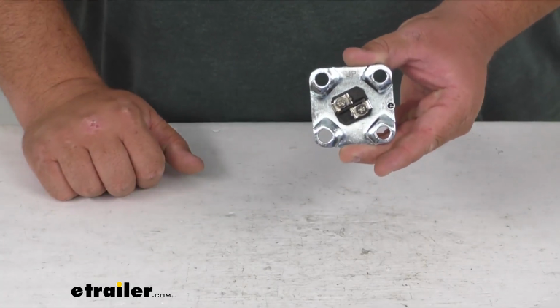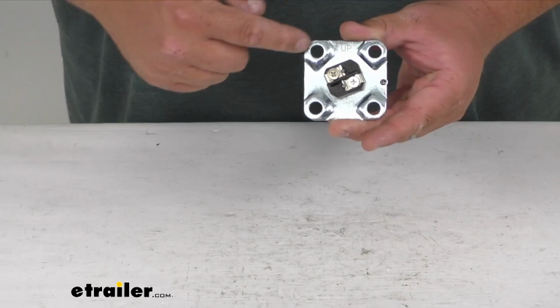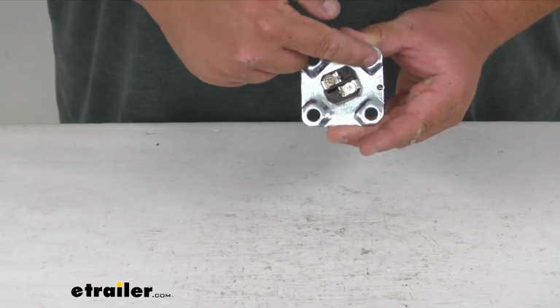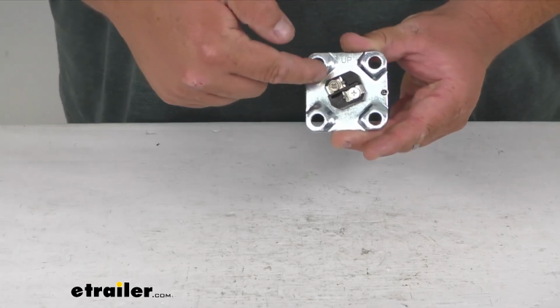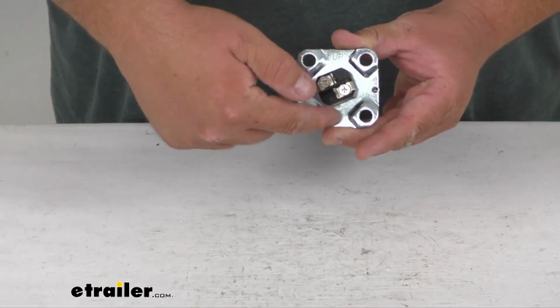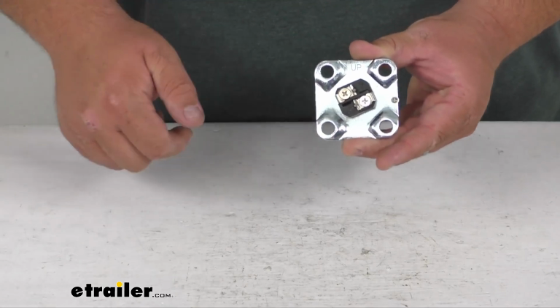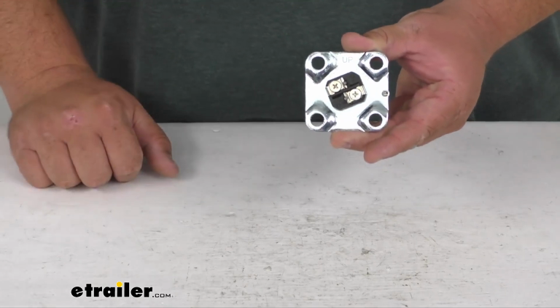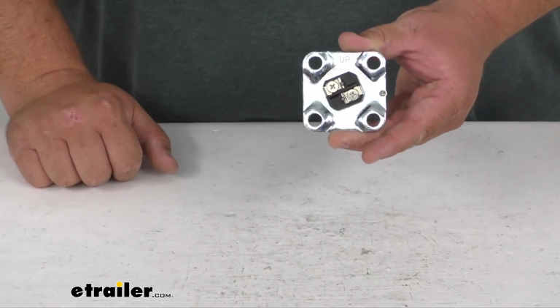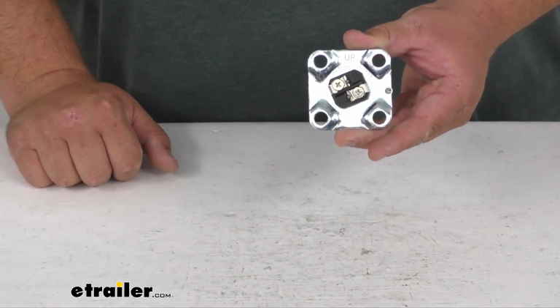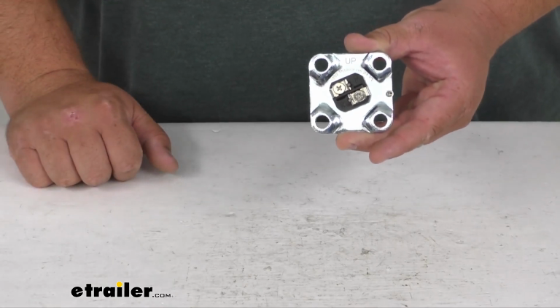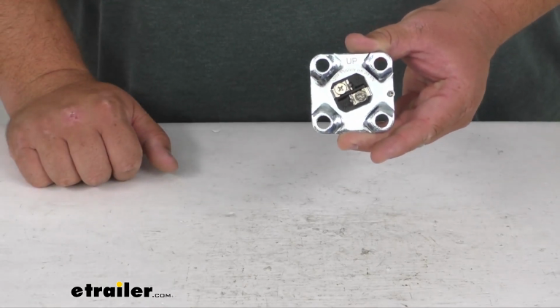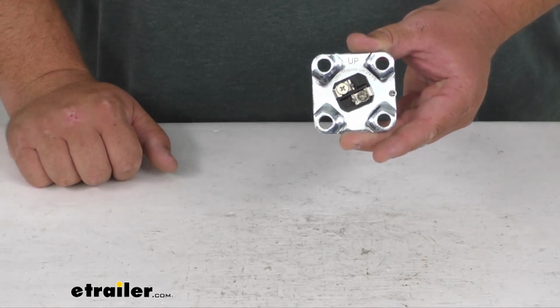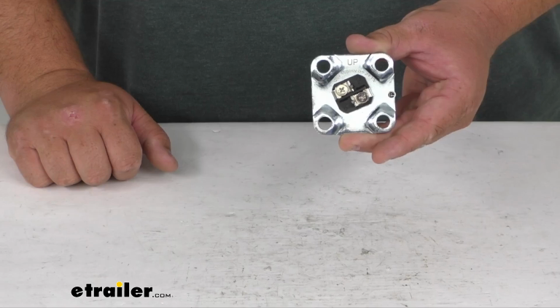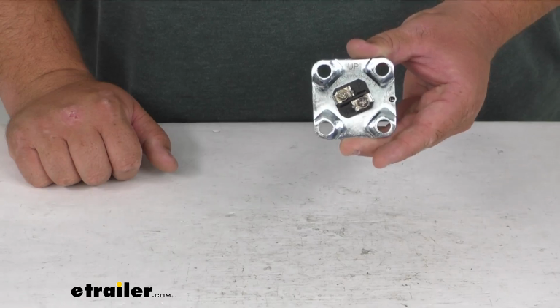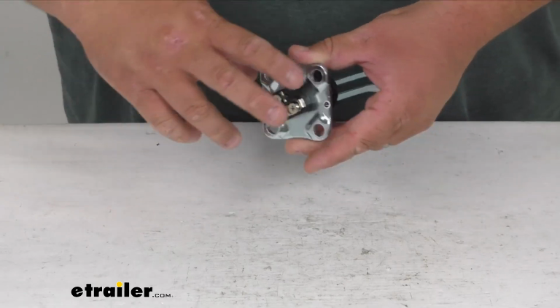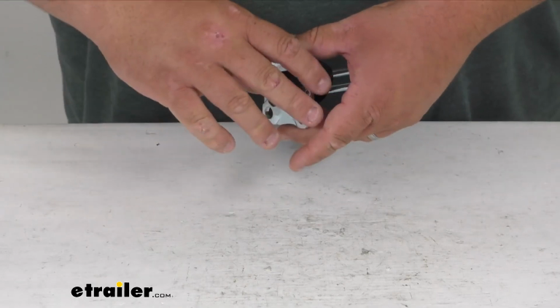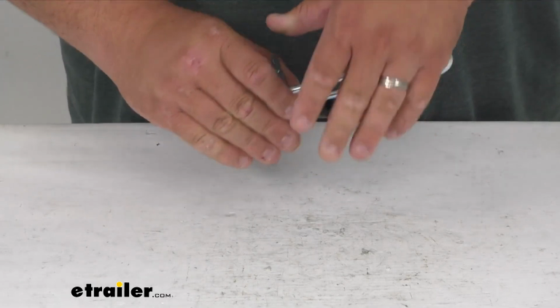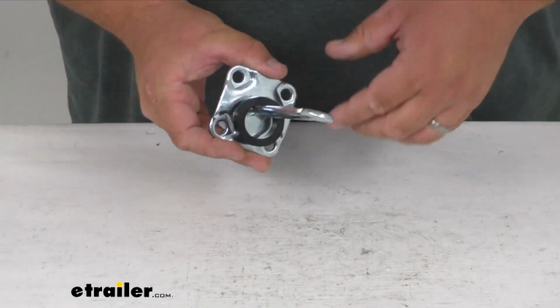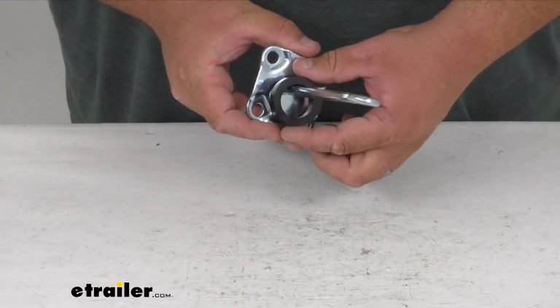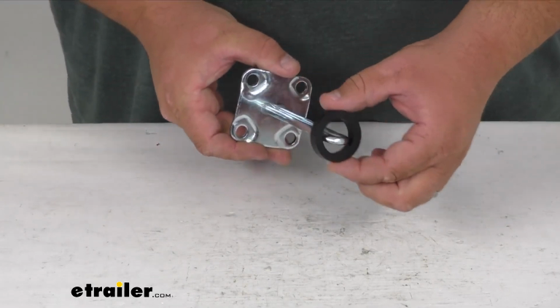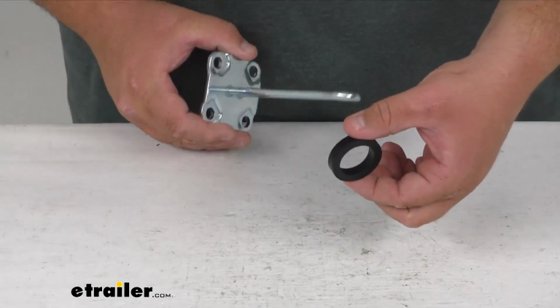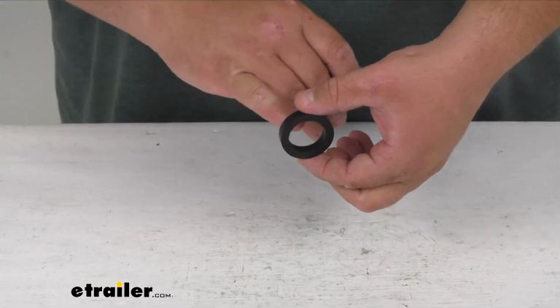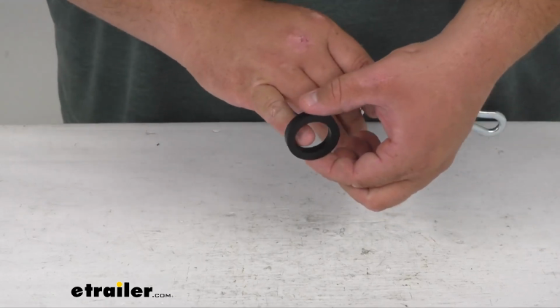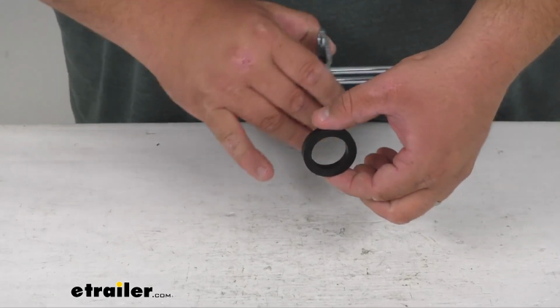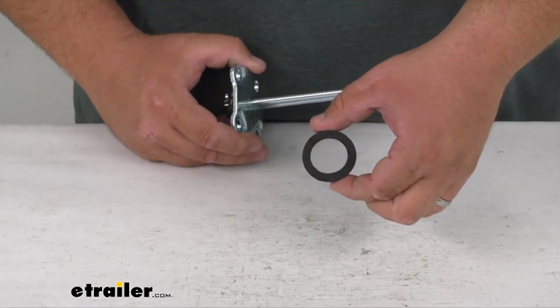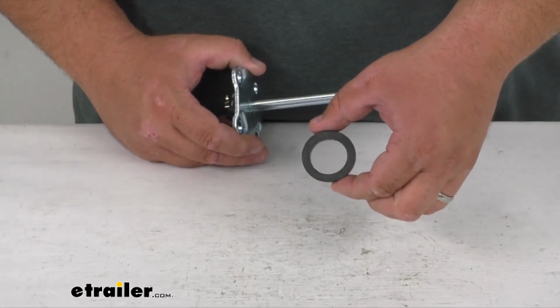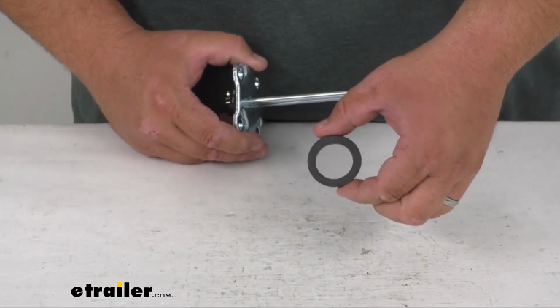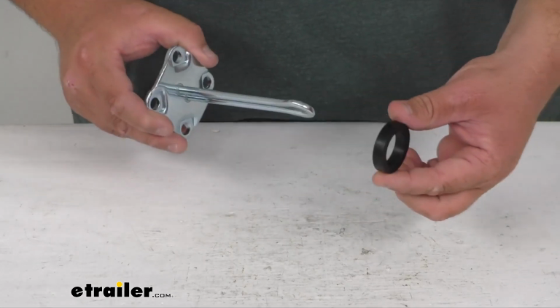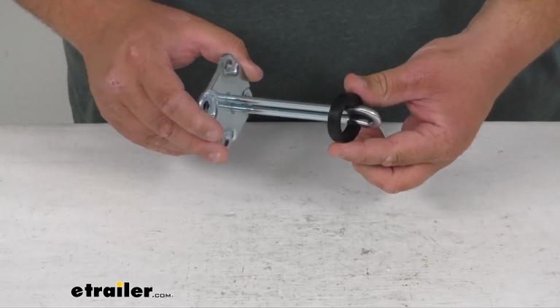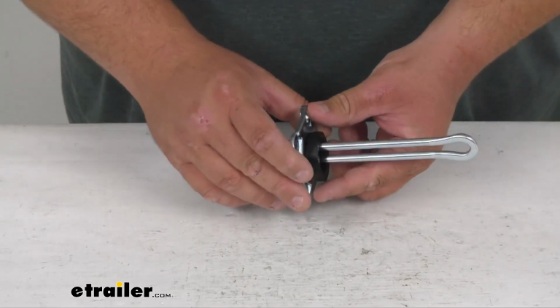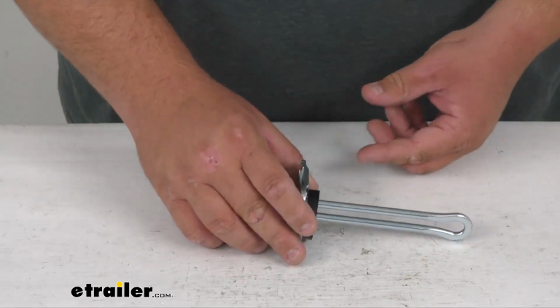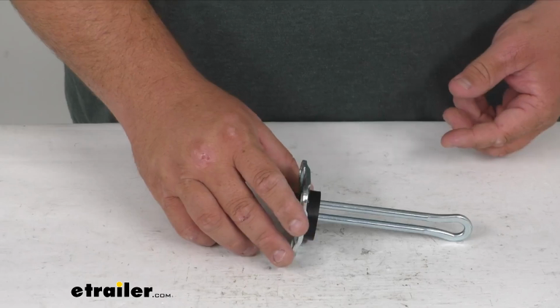The mounting holes are one and three-quarter inch center to center. The gasket has an inside diameter of one inch, and it has a nice one-year limited warranty.